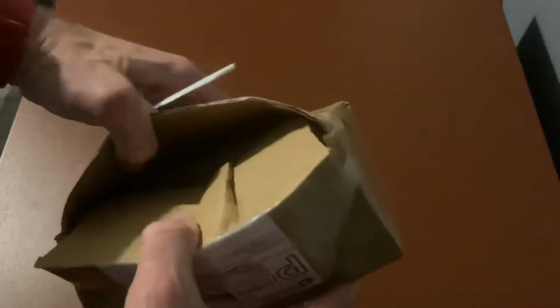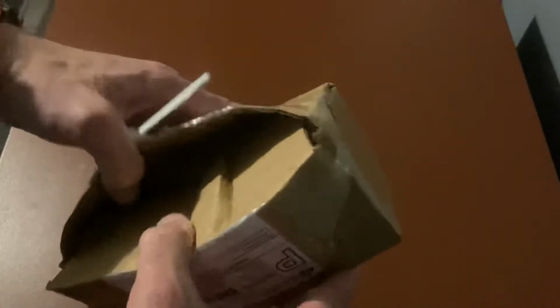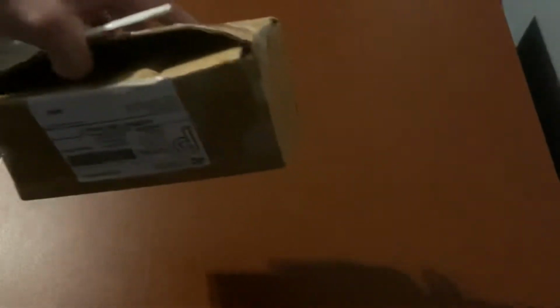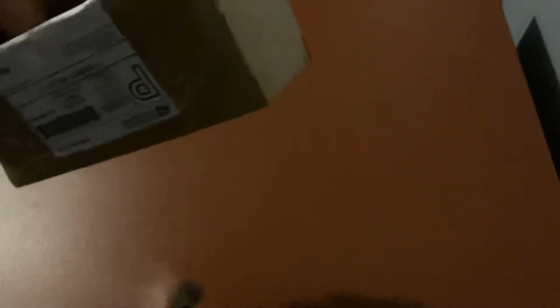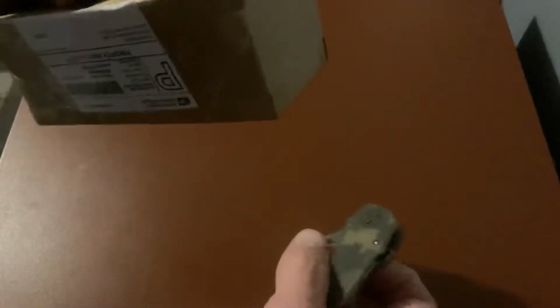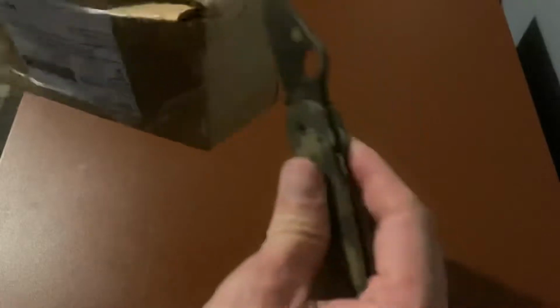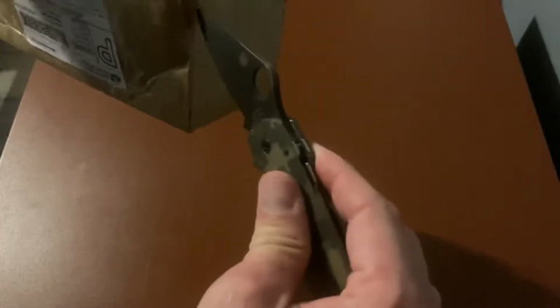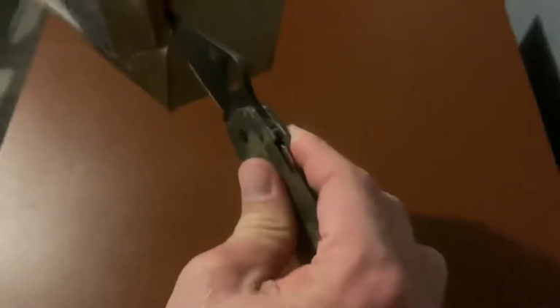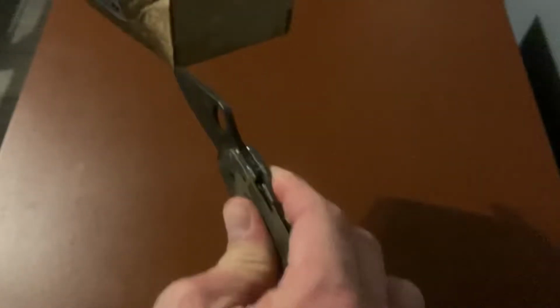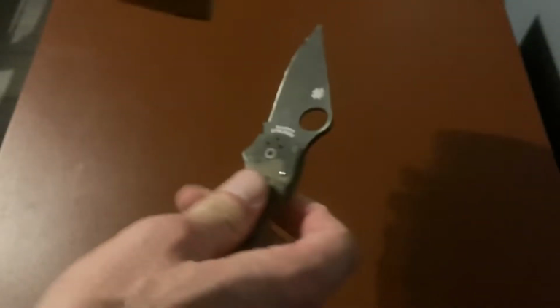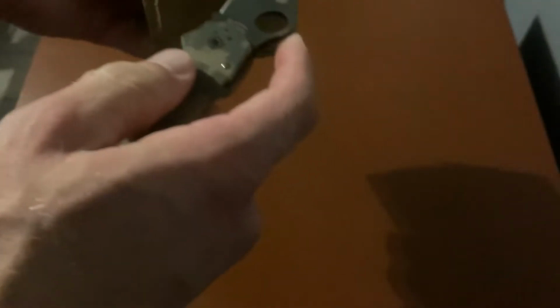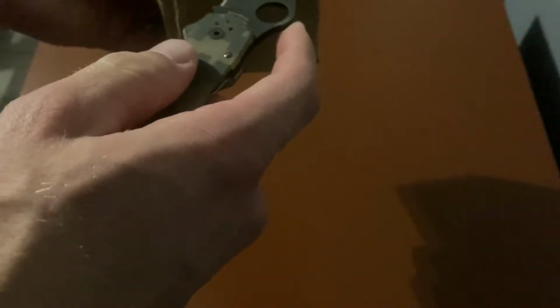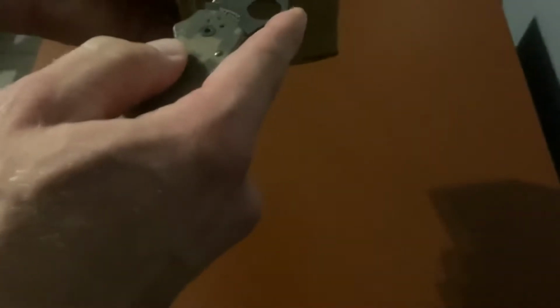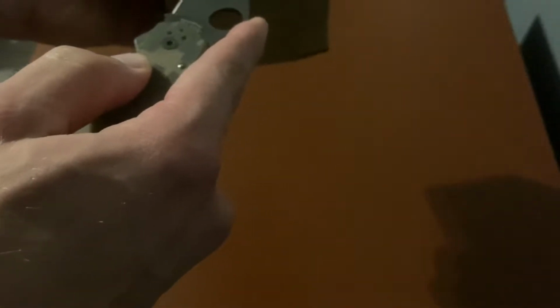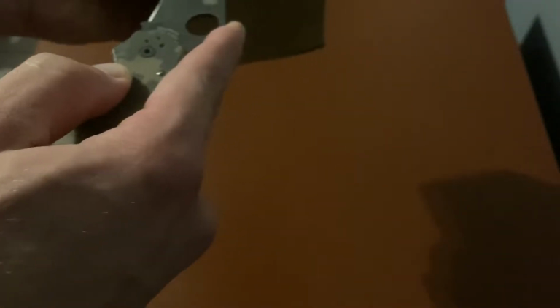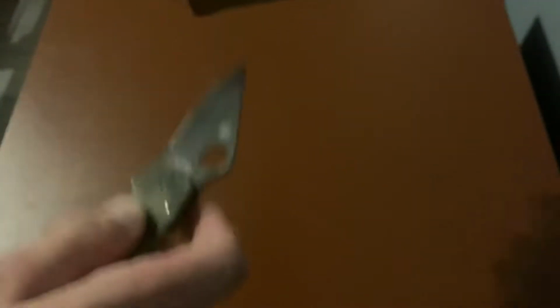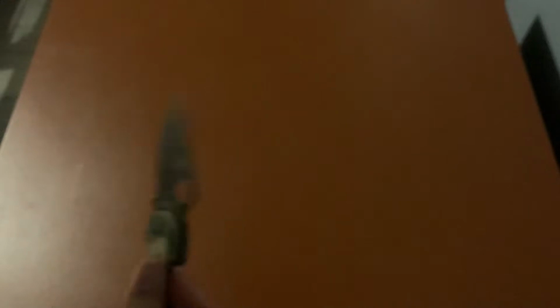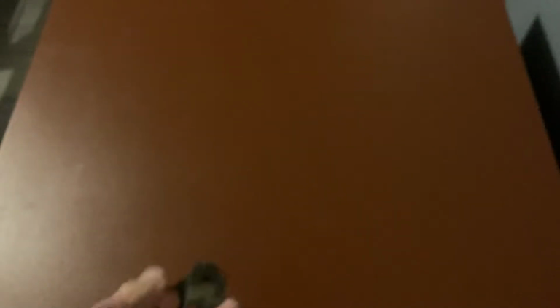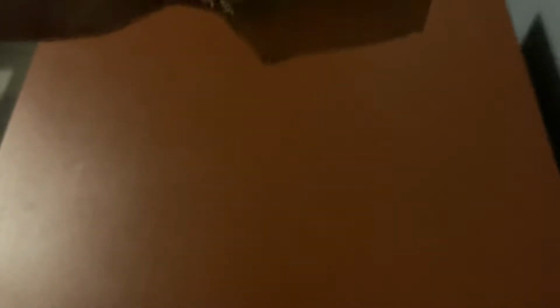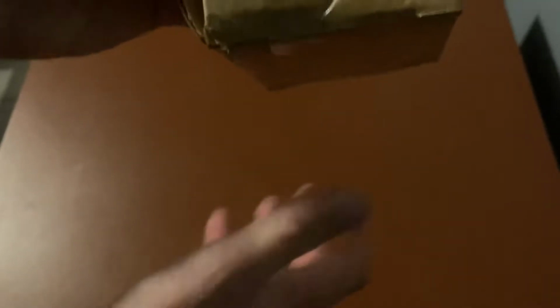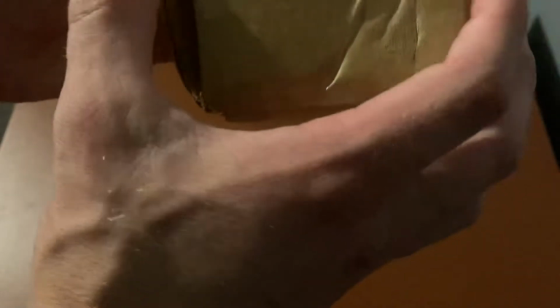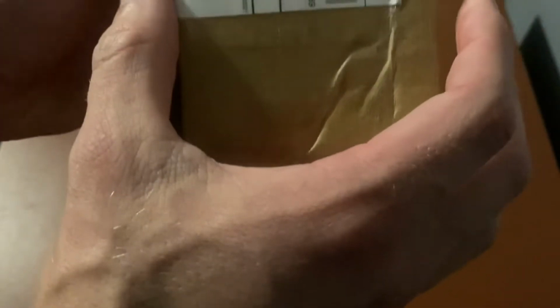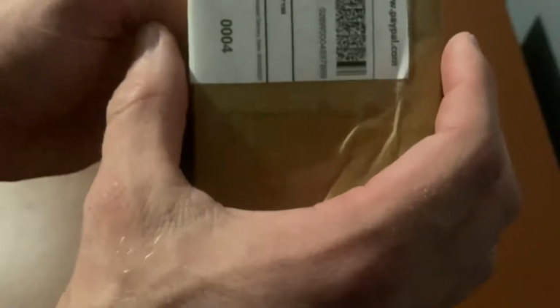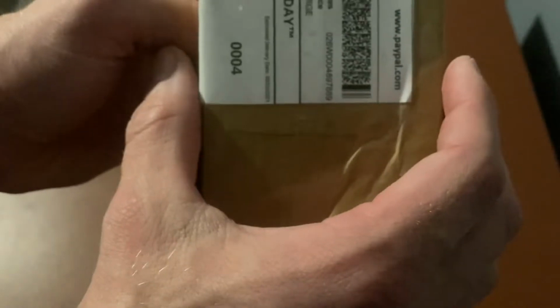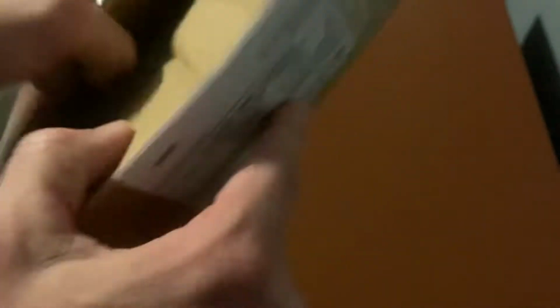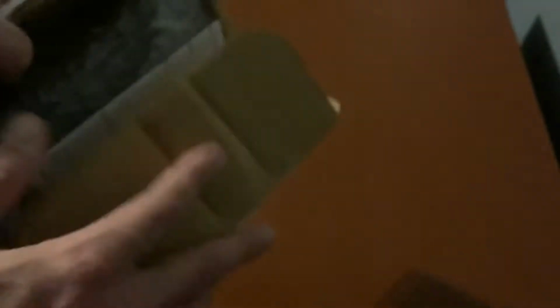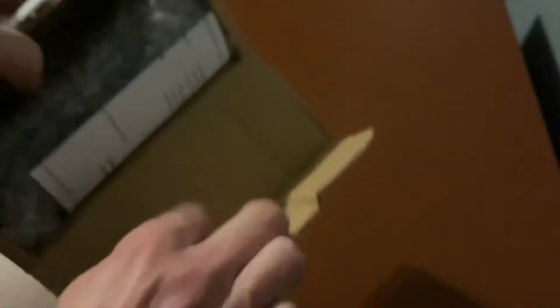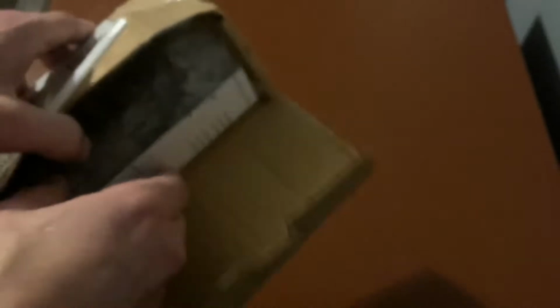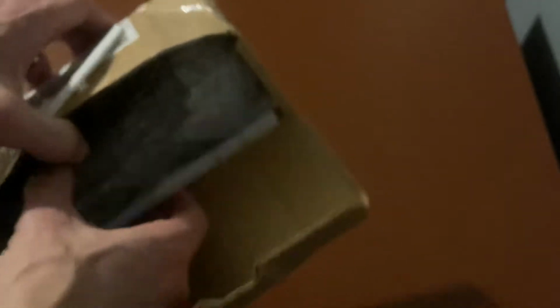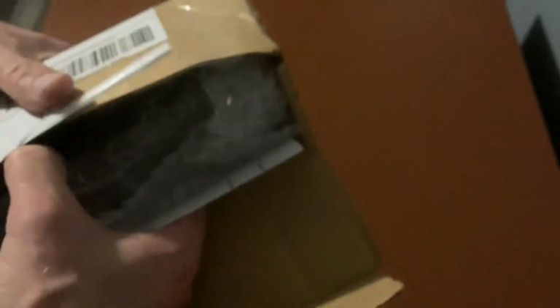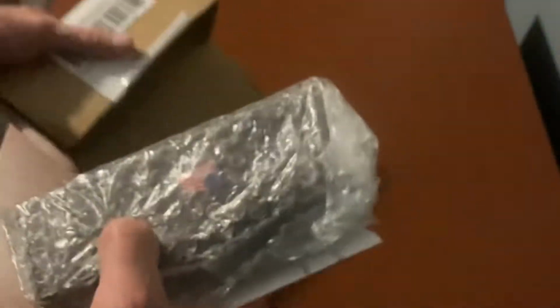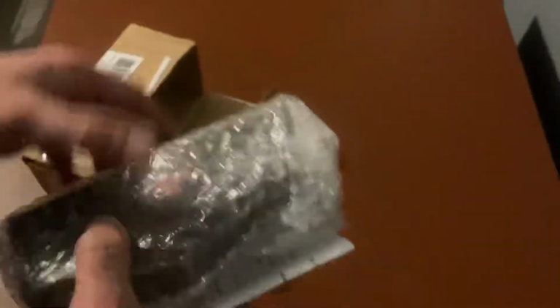They did a pretty good job packaging this thing. I ordered this one from USA of Blades — the only ones I saw that had it in stock.